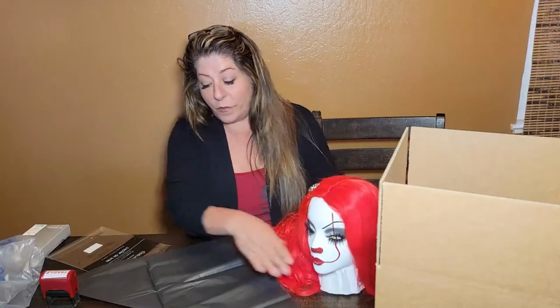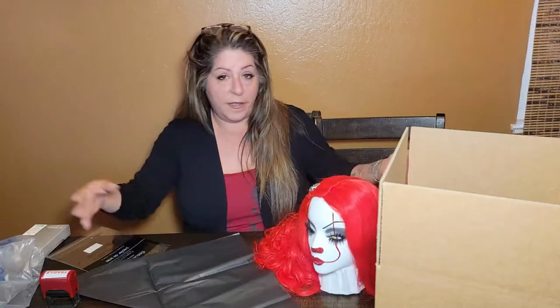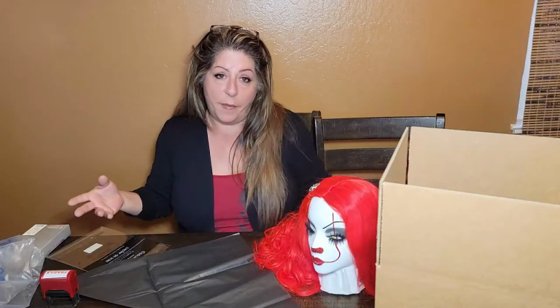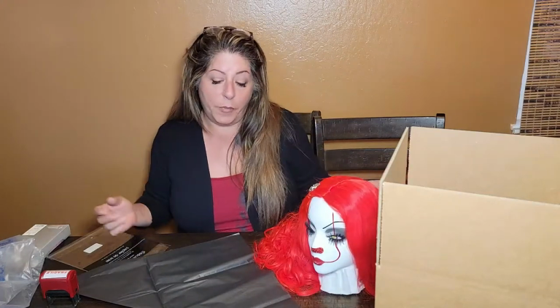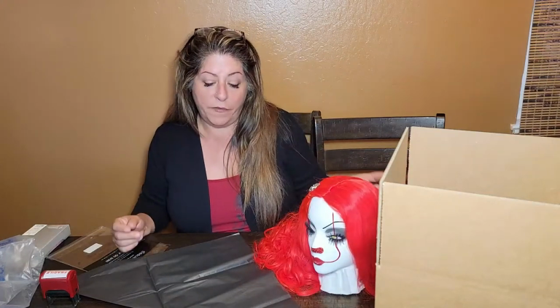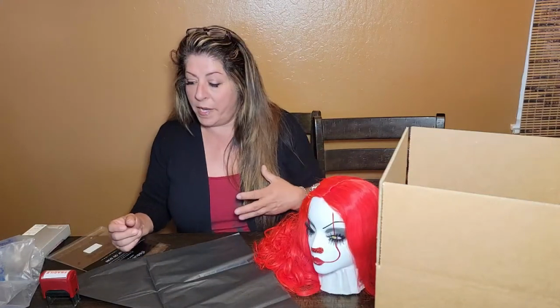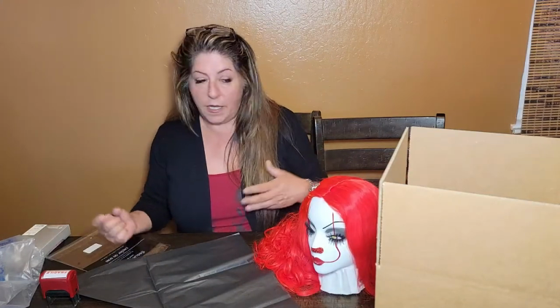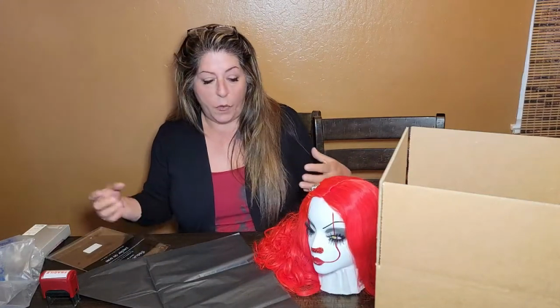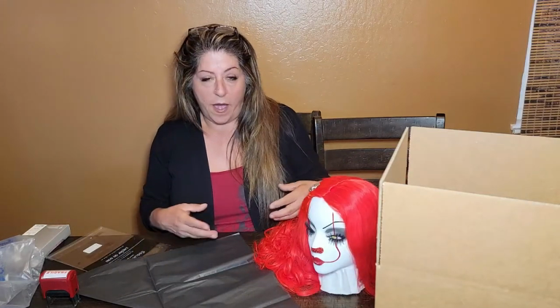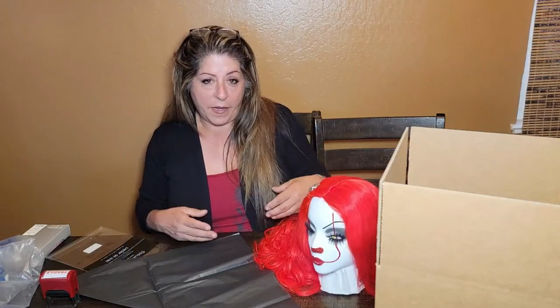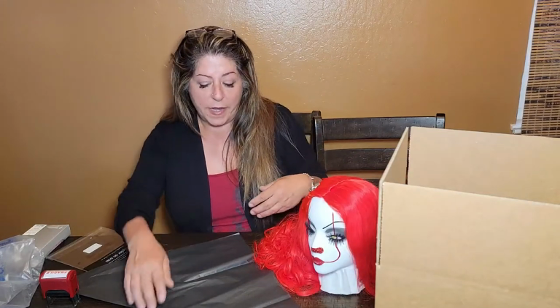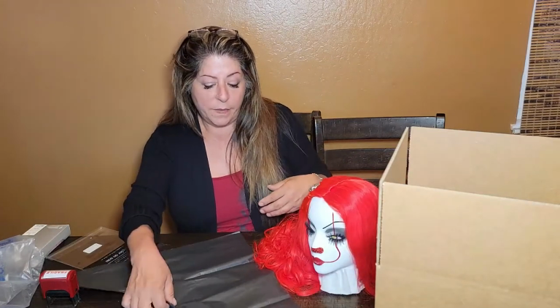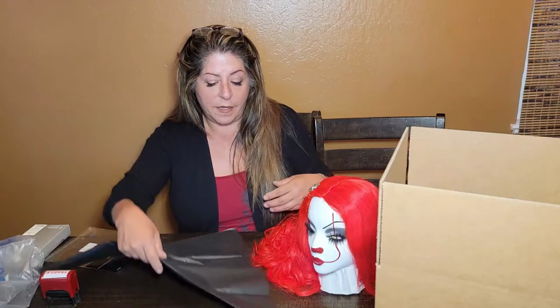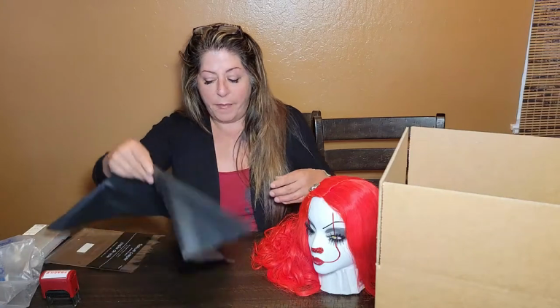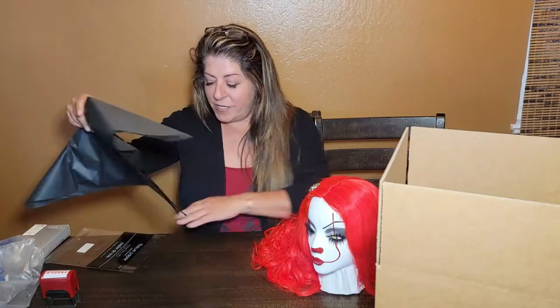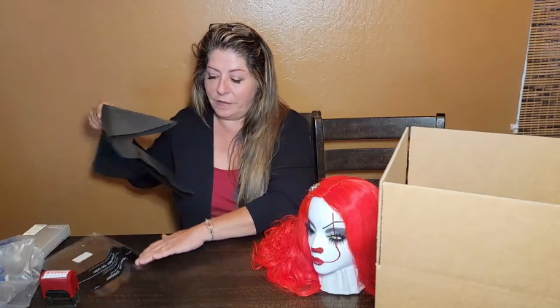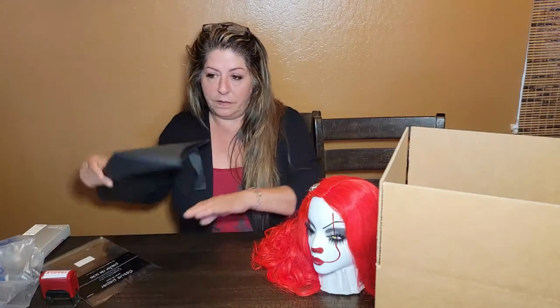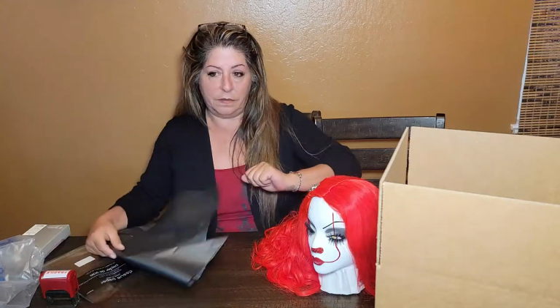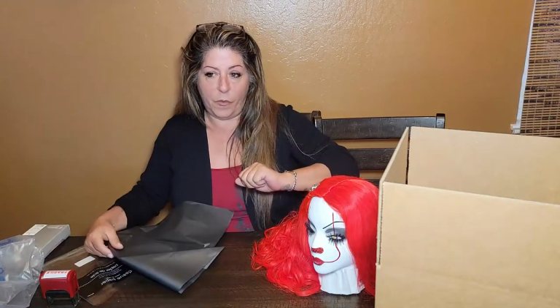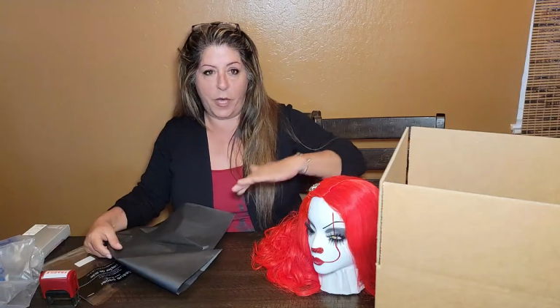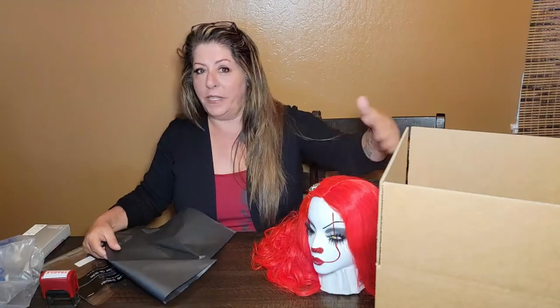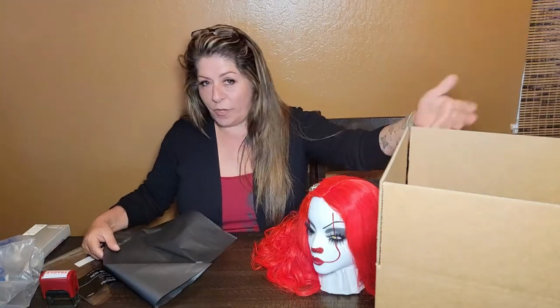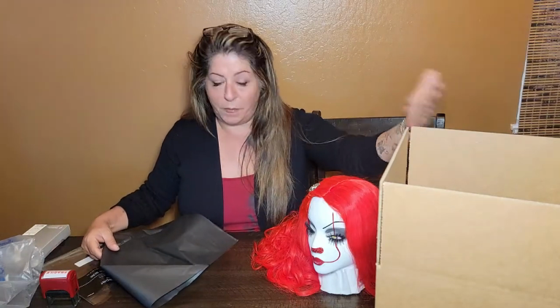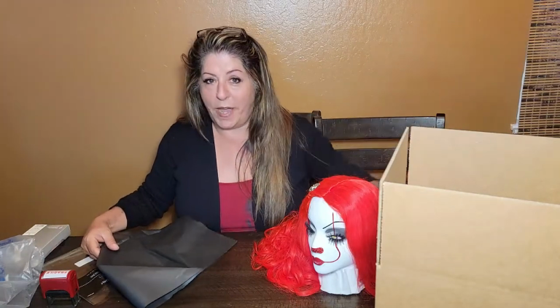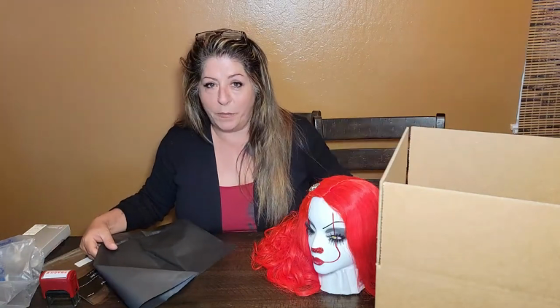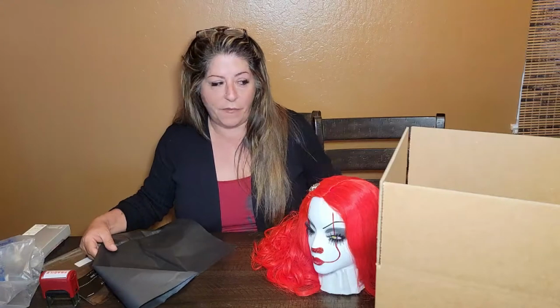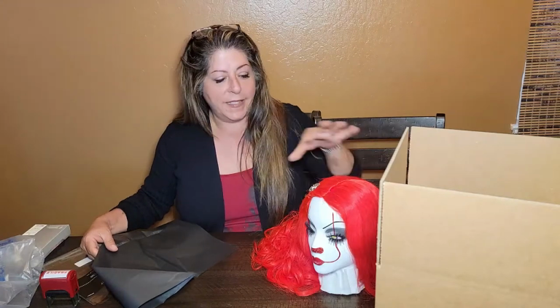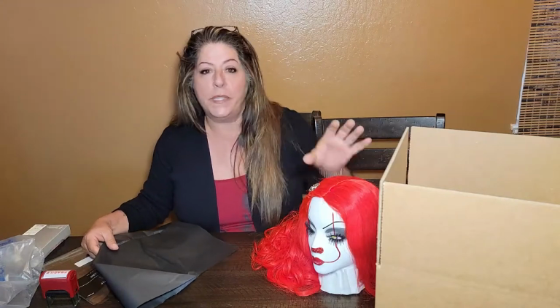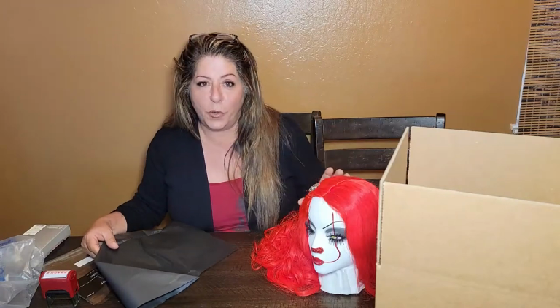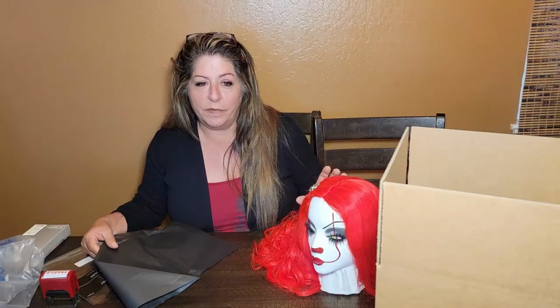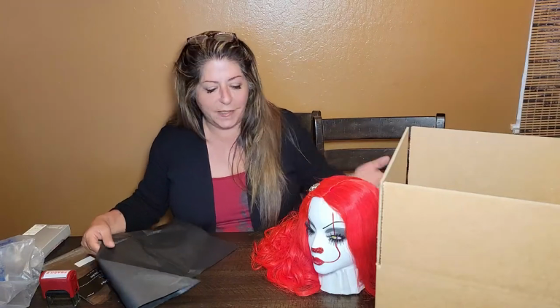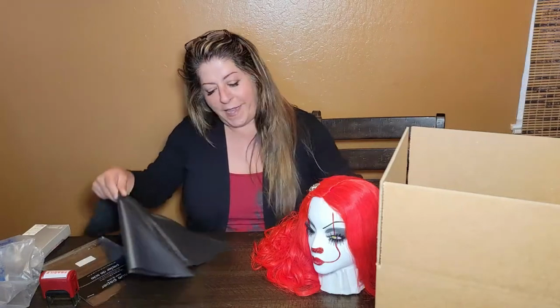Unfortunately, things can happen at the post office. But the way I package my items, I package with the possibility in mind that something could happen, to help protect them more.